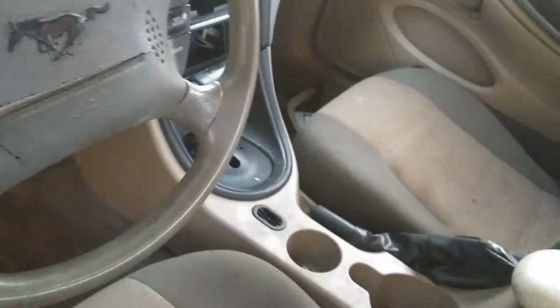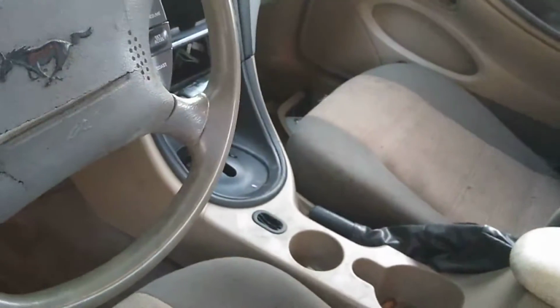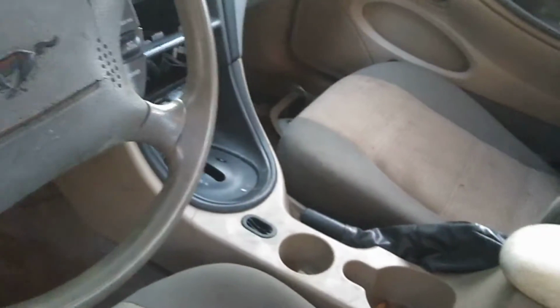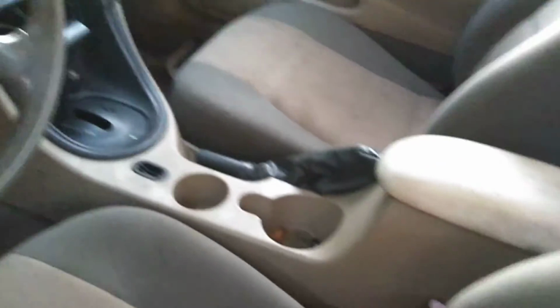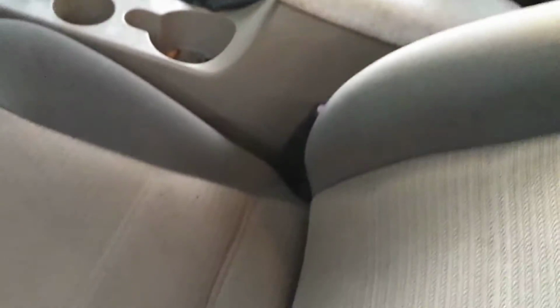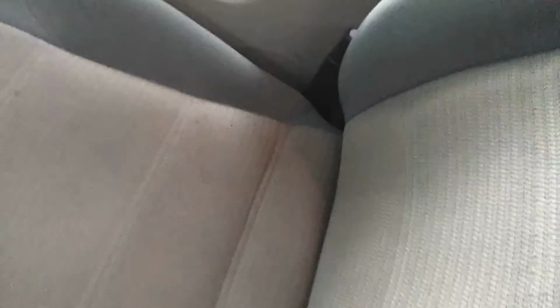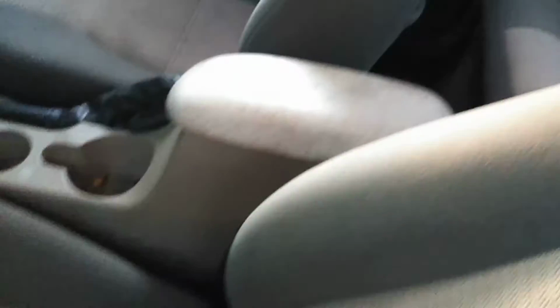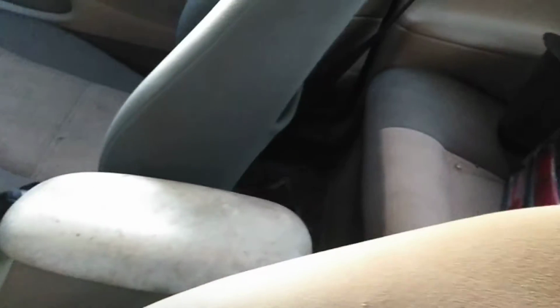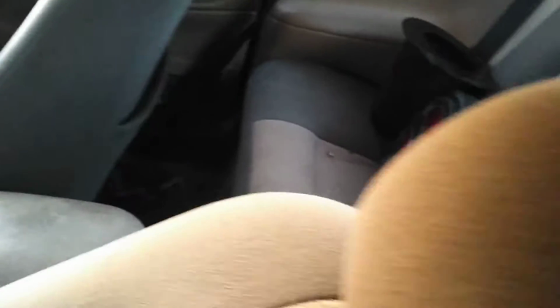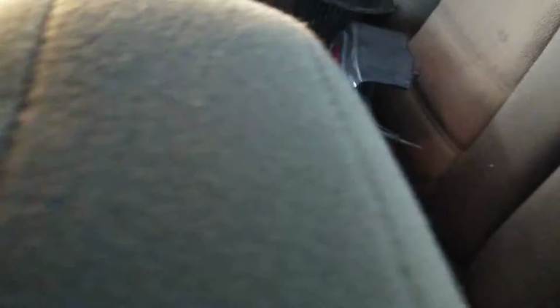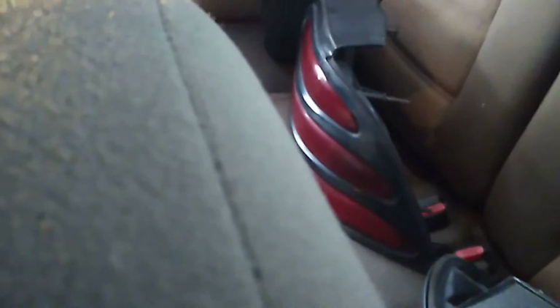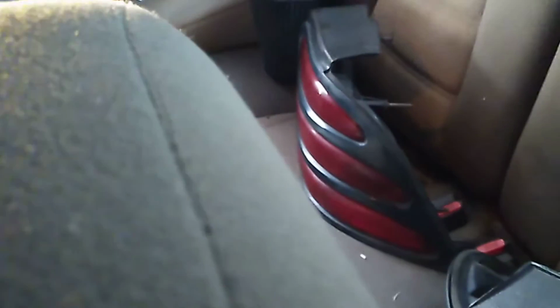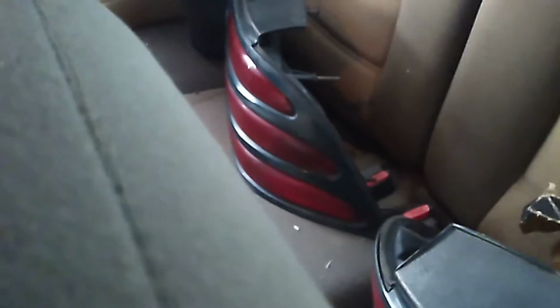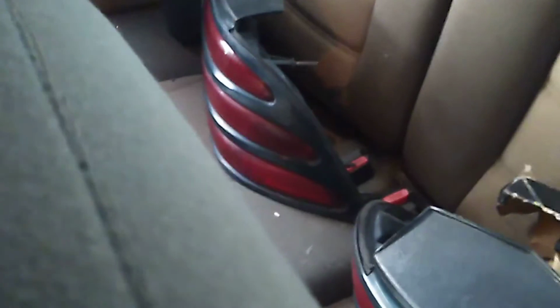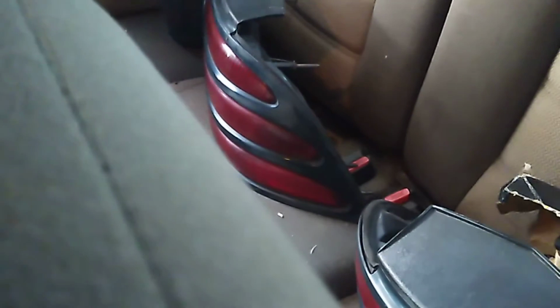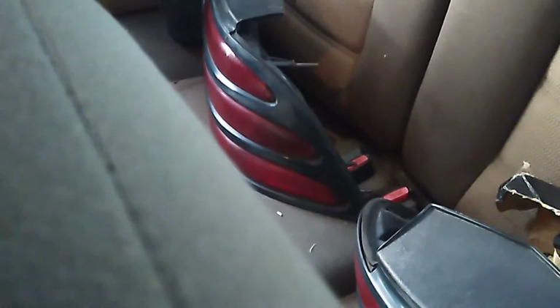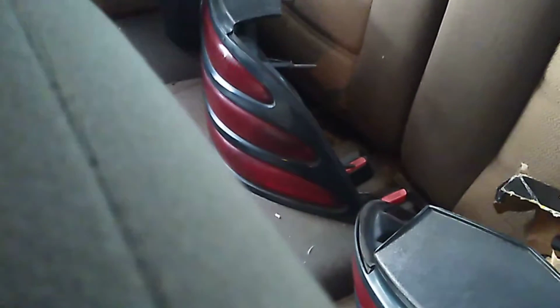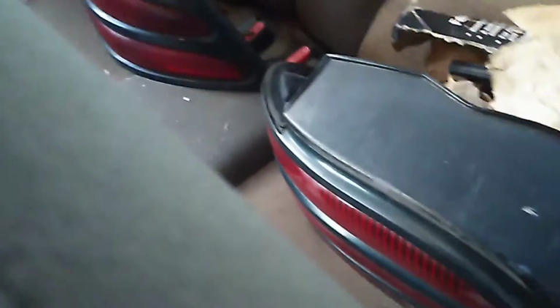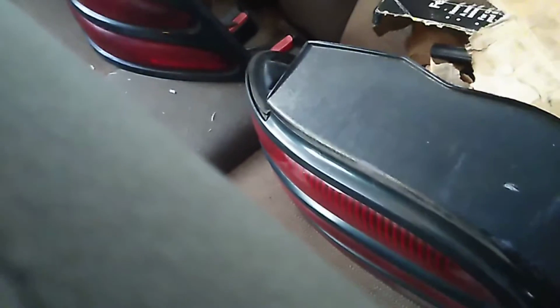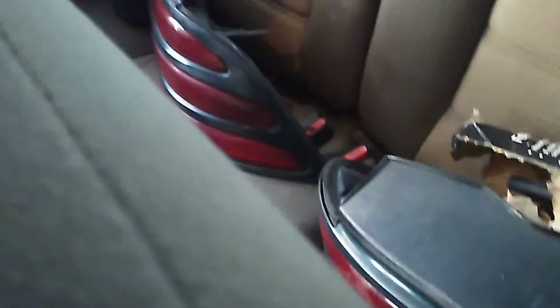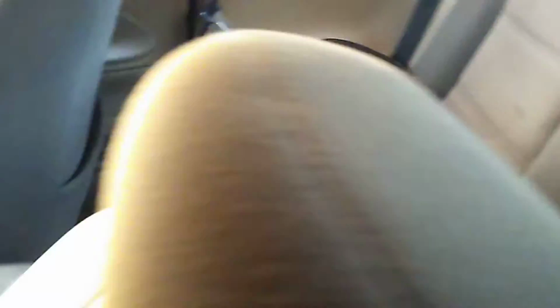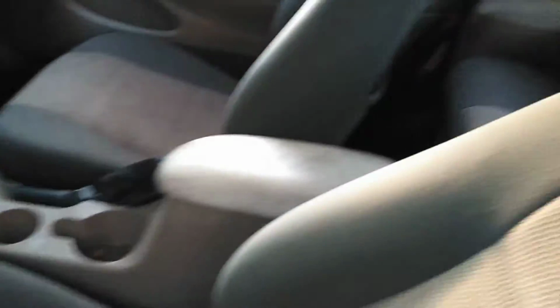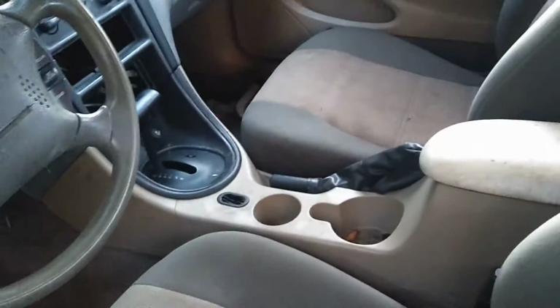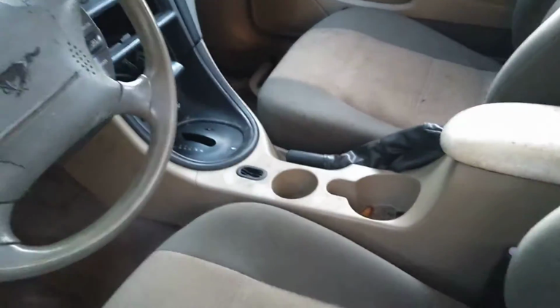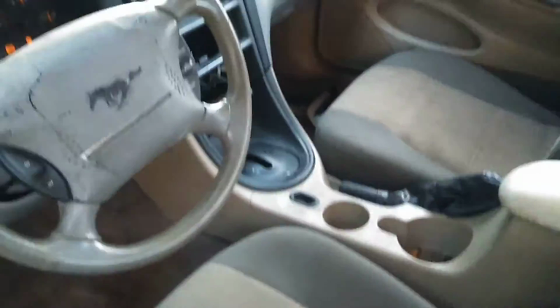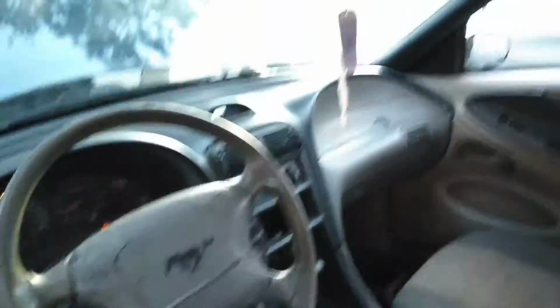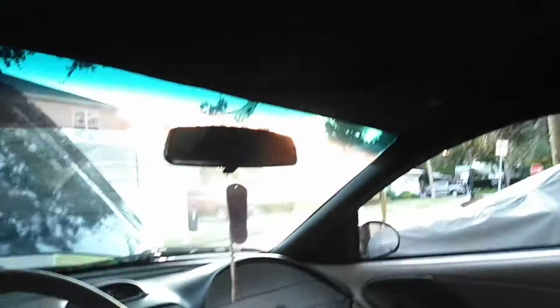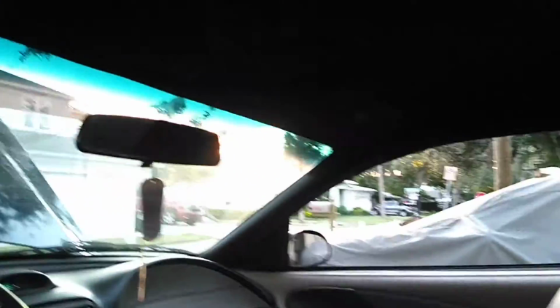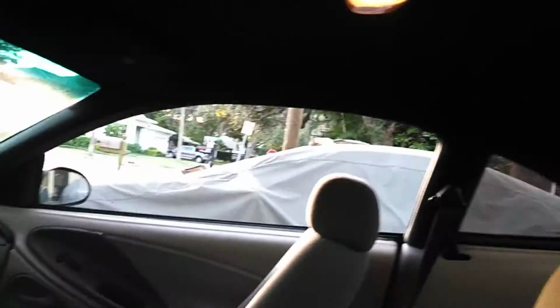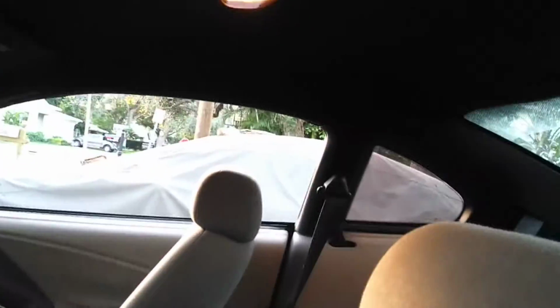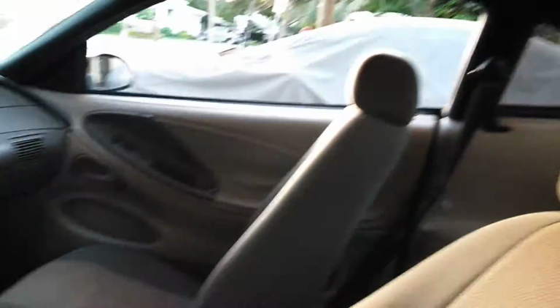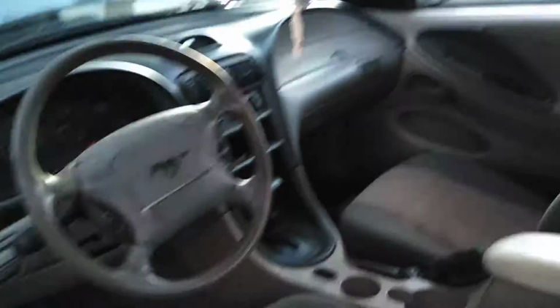I haven't cleaned the inside or outside since I've got it. I've got a cannon back there and different tail lights for it. Here's how the seats are, the headliner, the light.